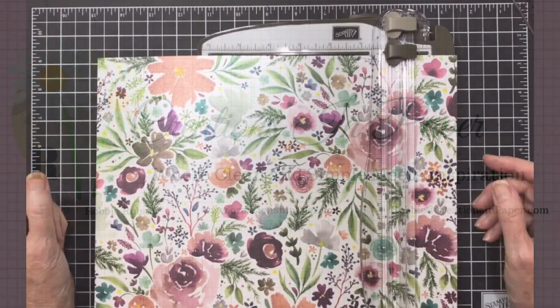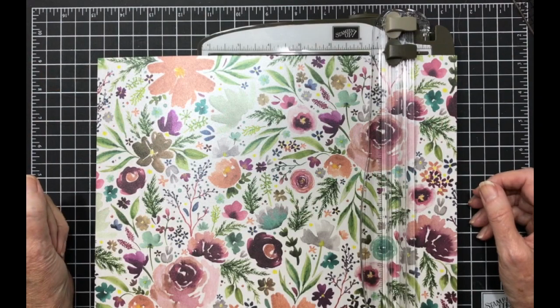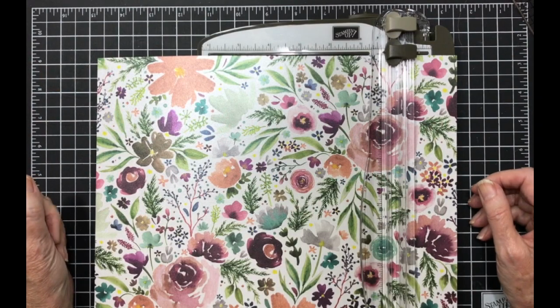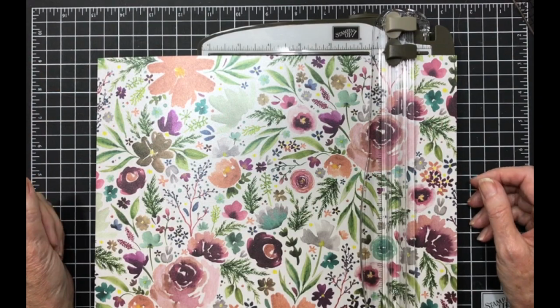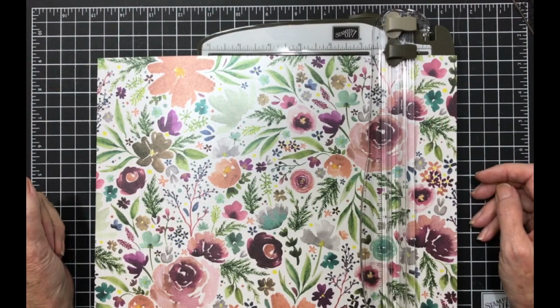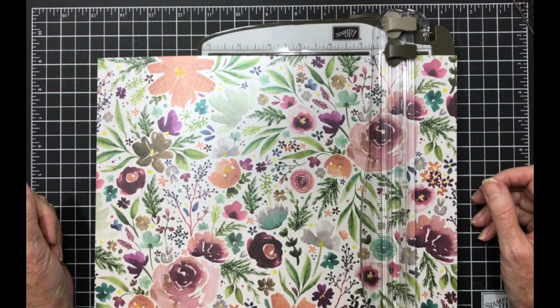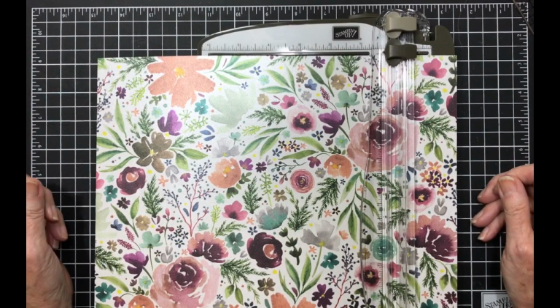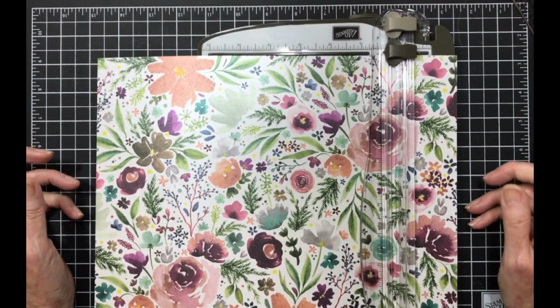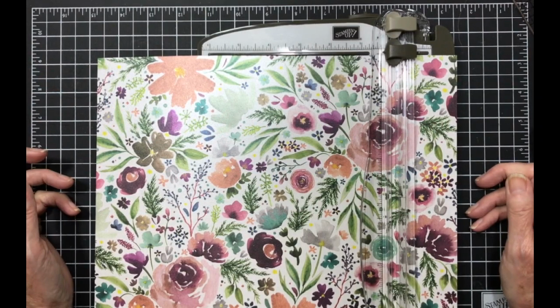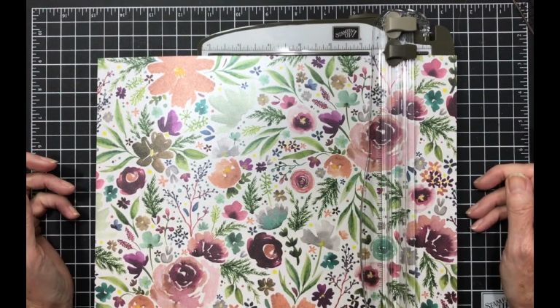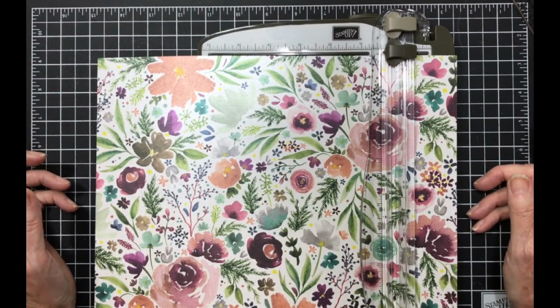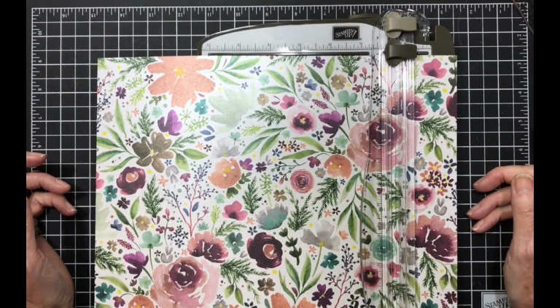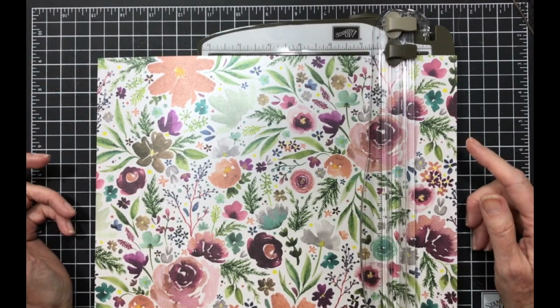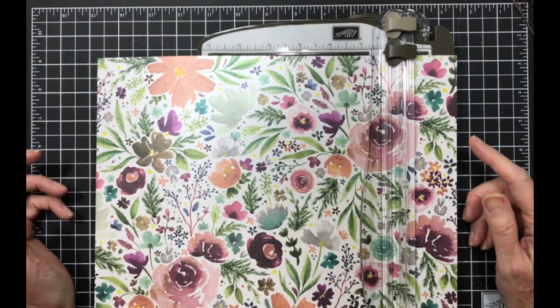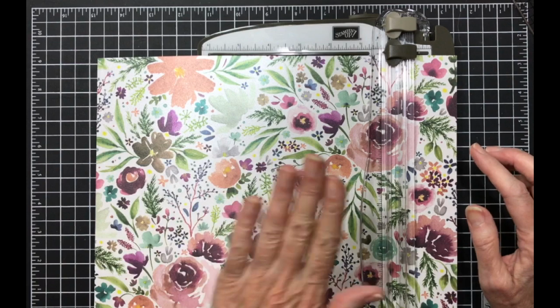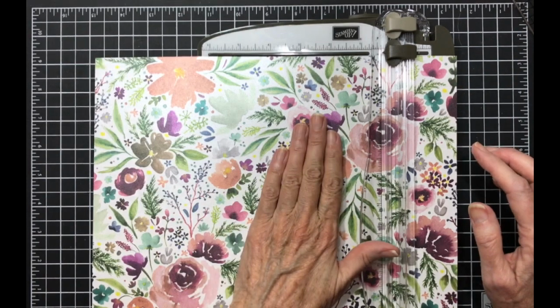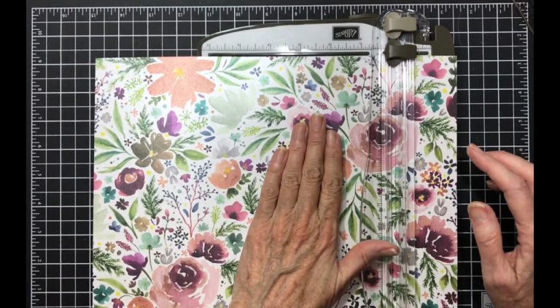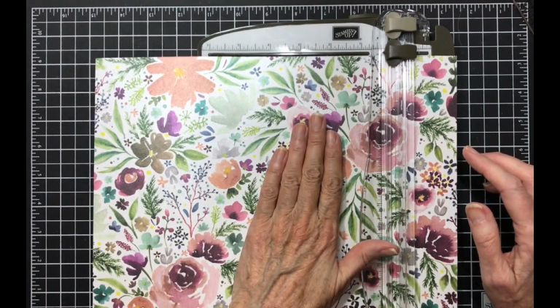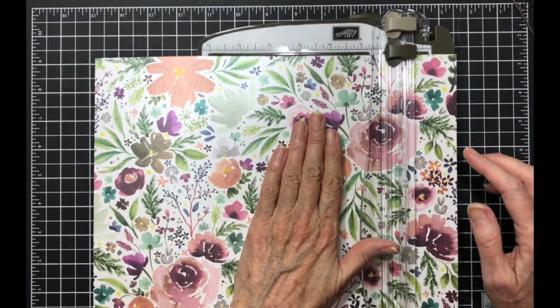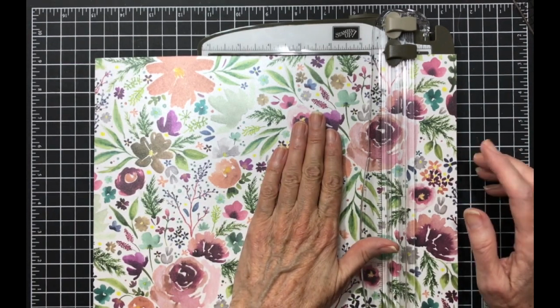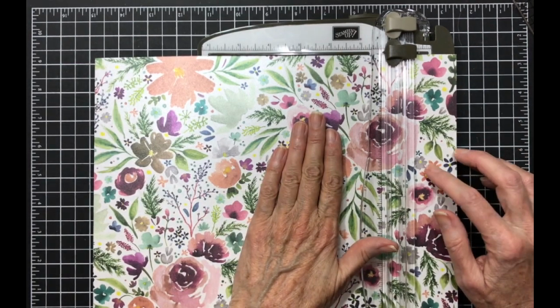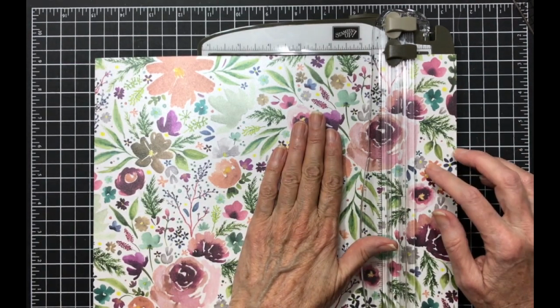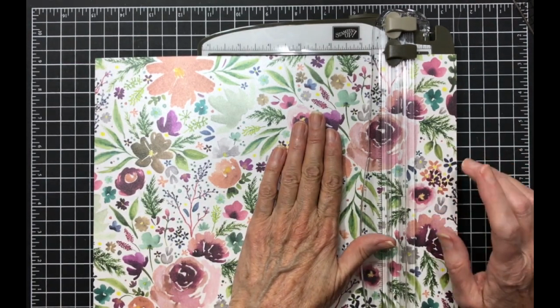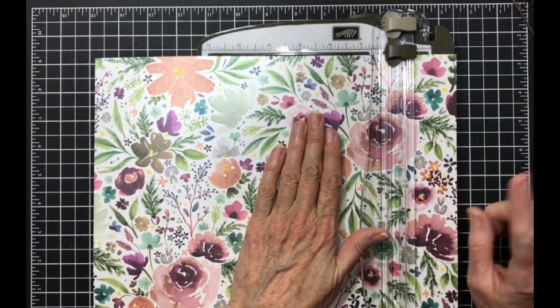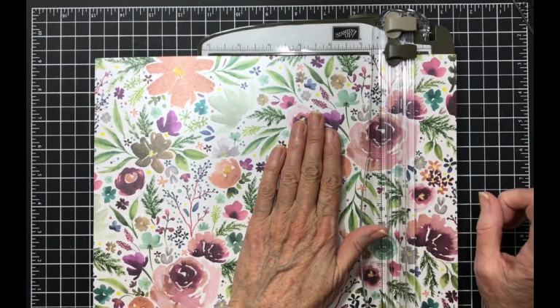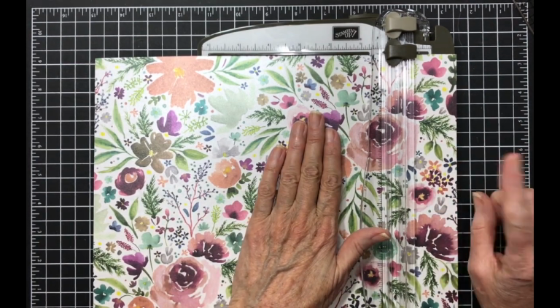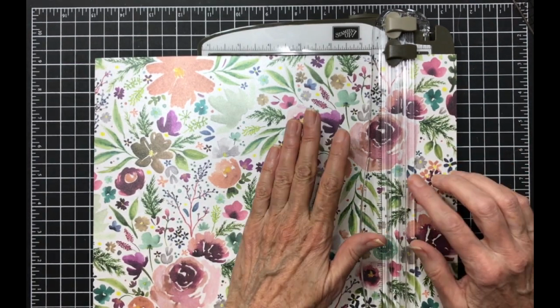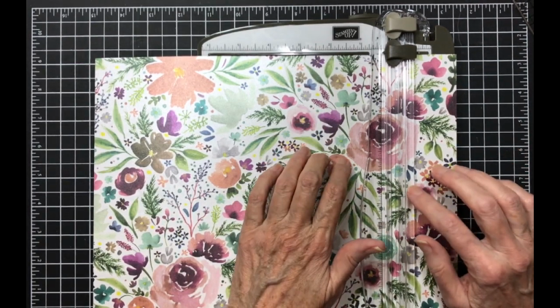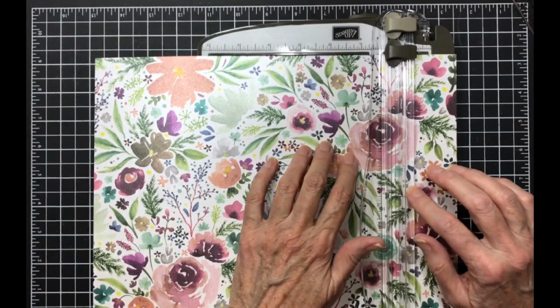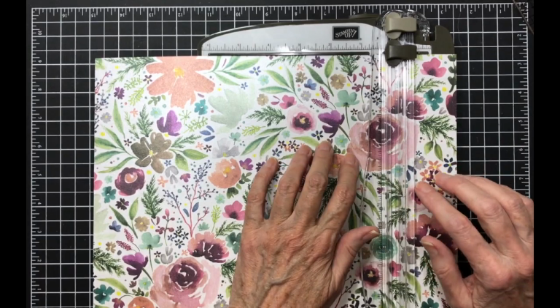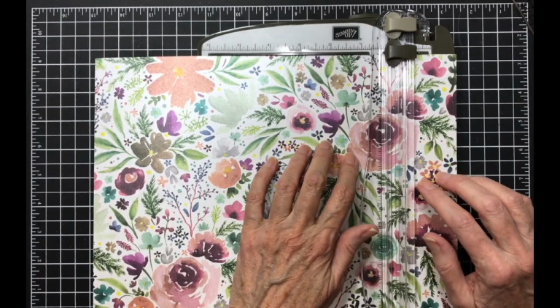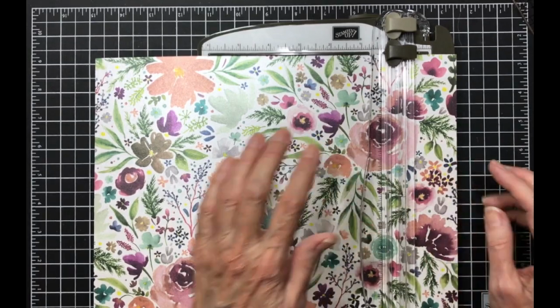Since my video for the one sheet wonder Christmas cards didn't turn out, I decided to do it again. I'm going to use the frosted floral paper and I'm going to make thank-you cards with these because I need some thank-you cards.